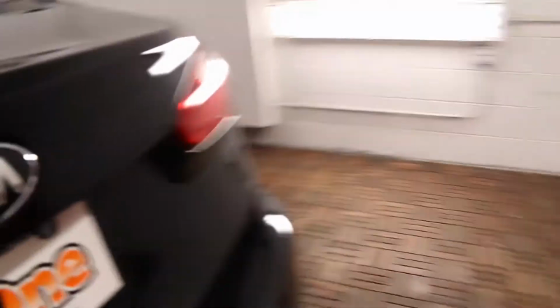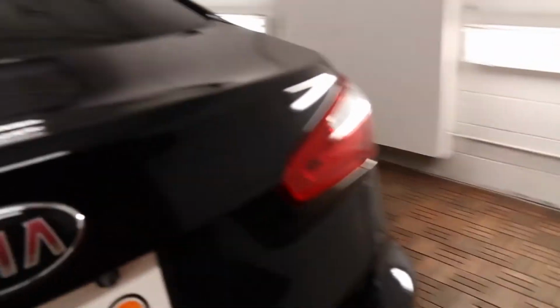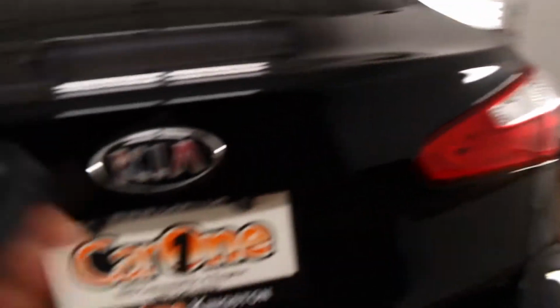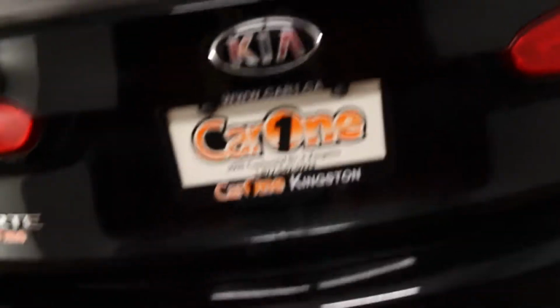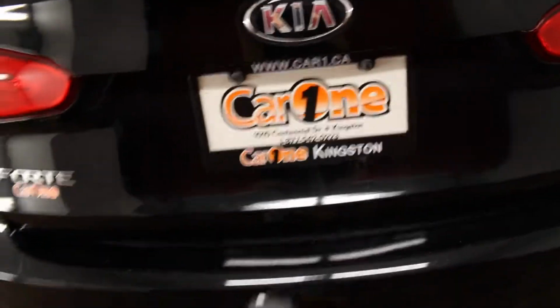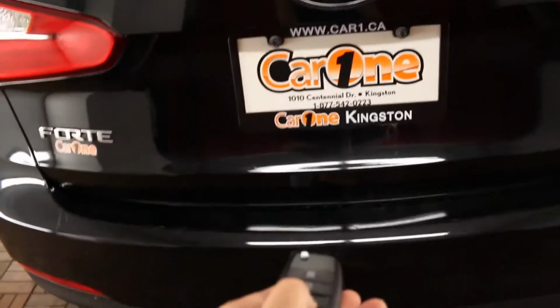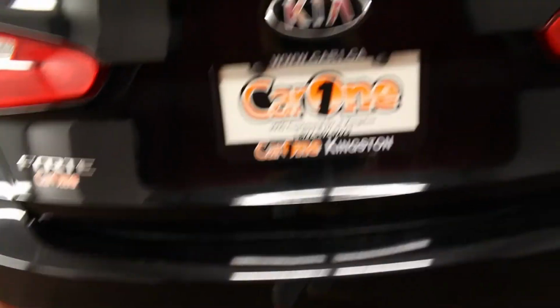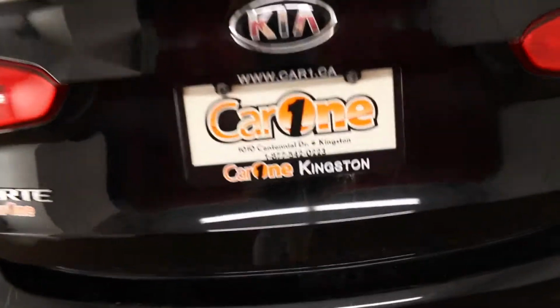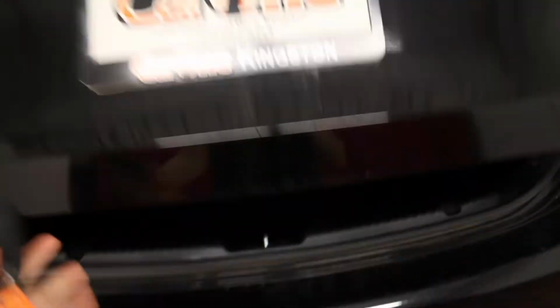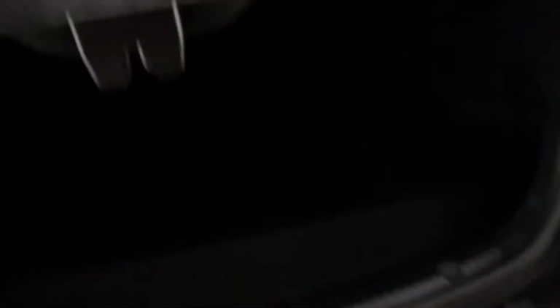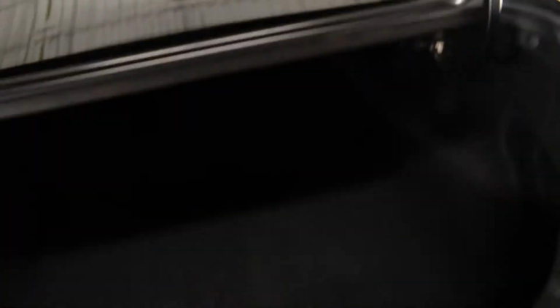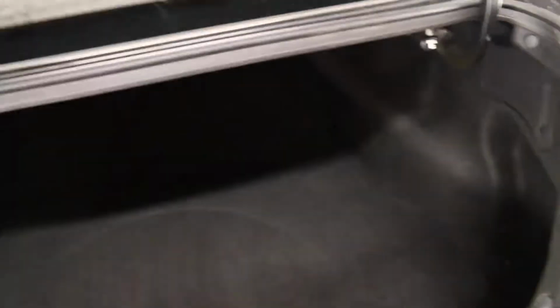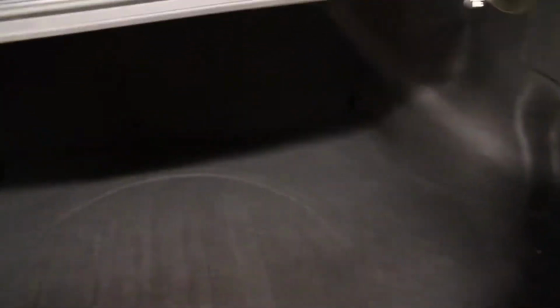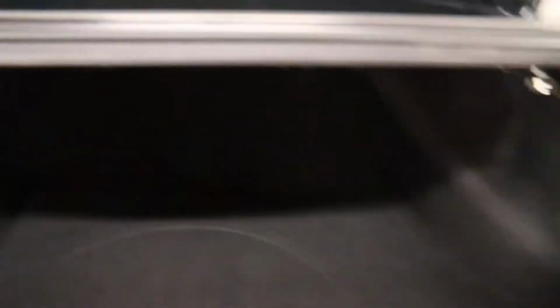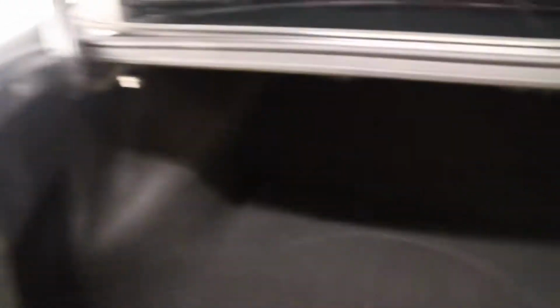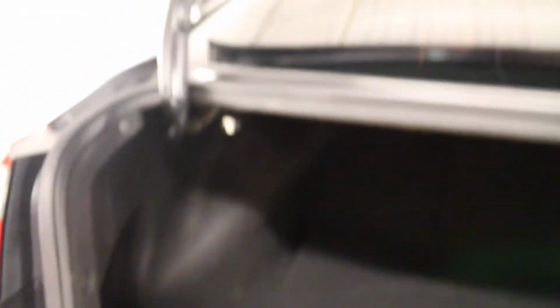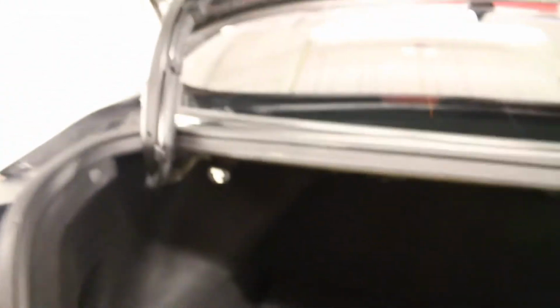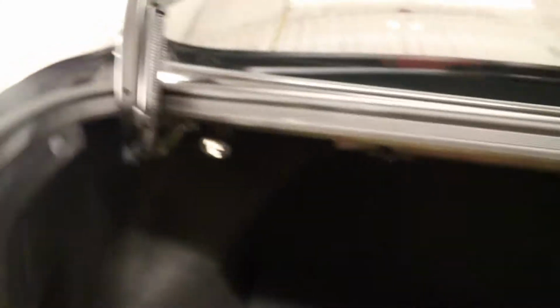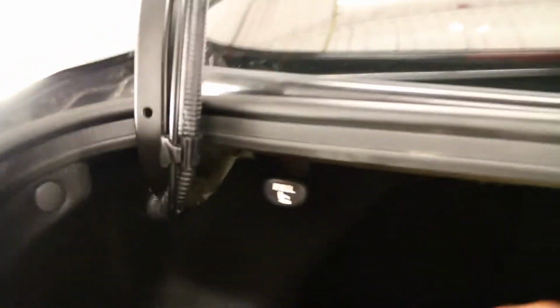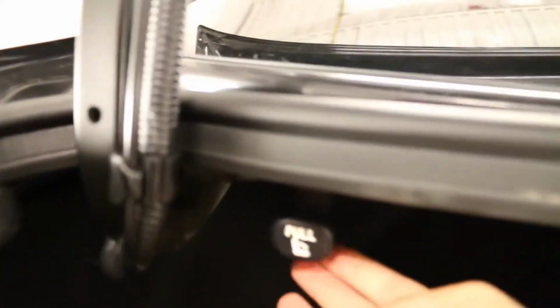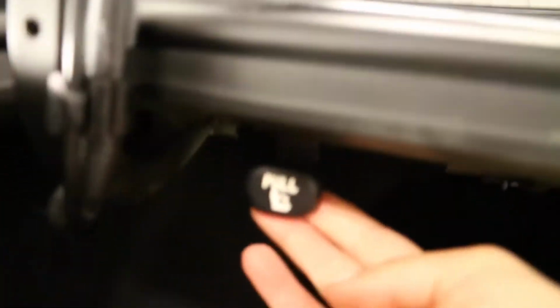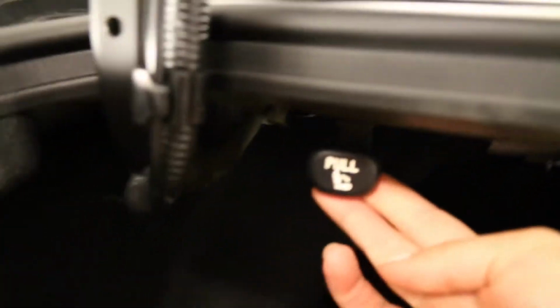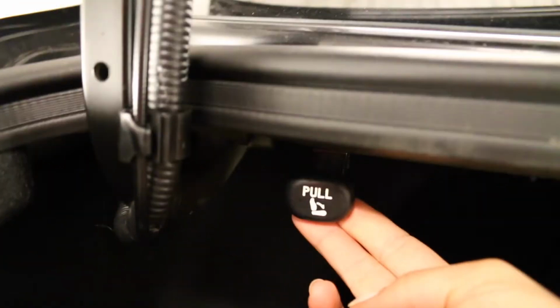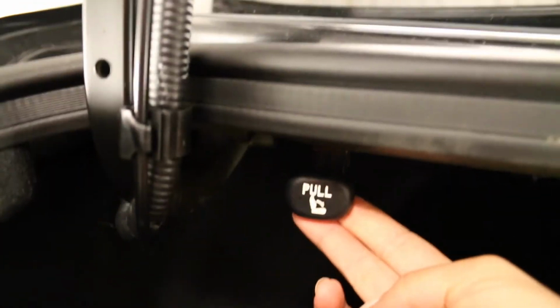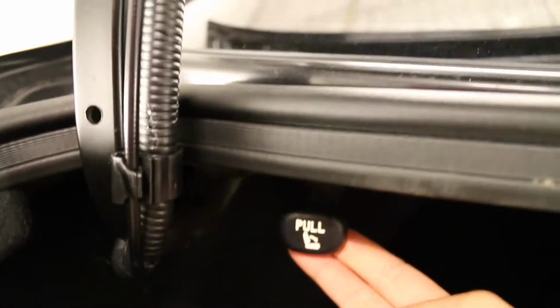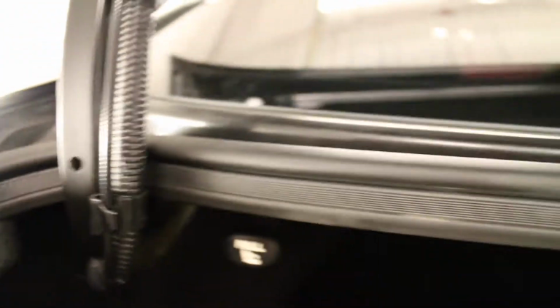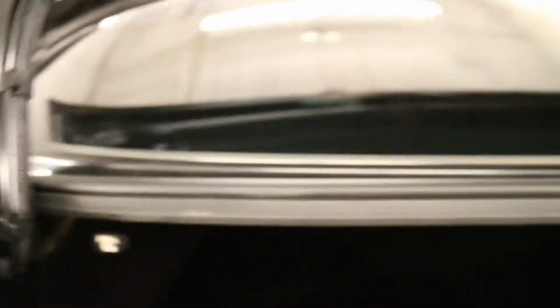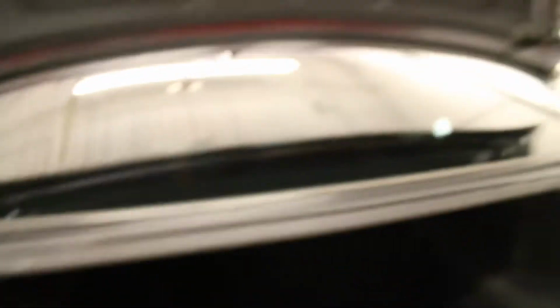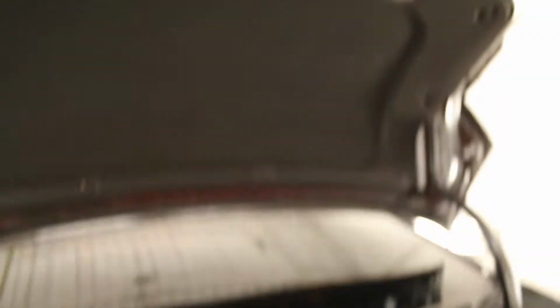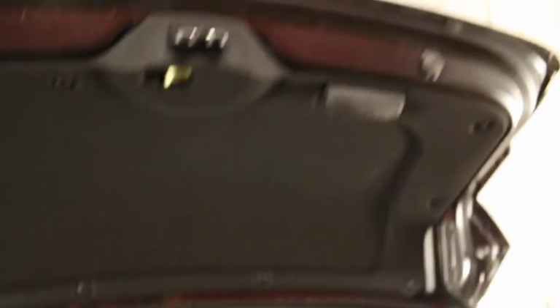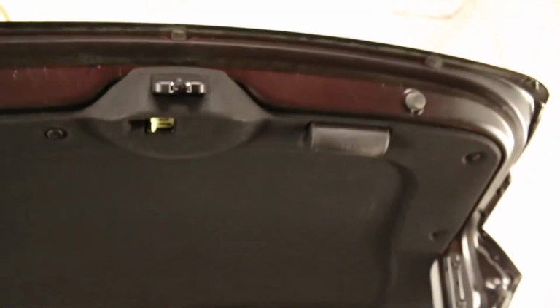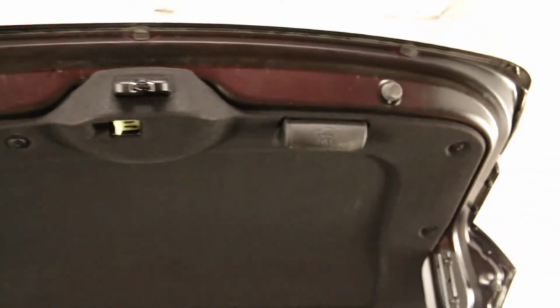Trunk release button is located on the fob. Carpeted trunk area, split folding rear seat back release is located in the trunk. You have emergency trunk release.